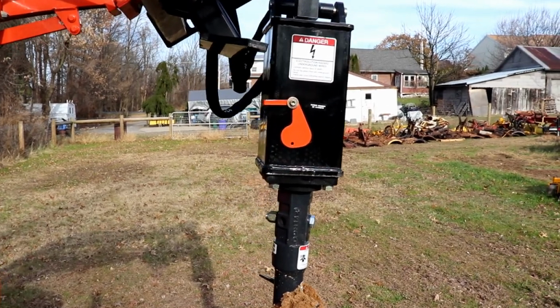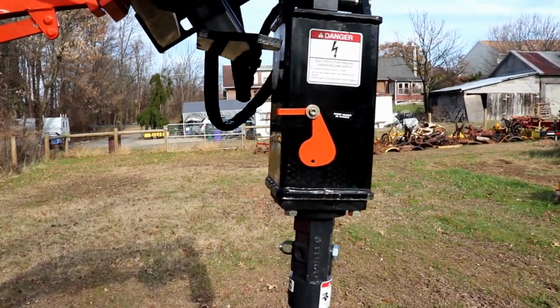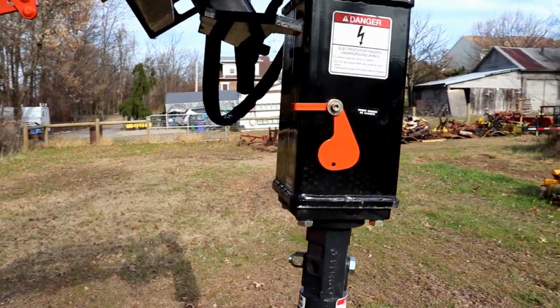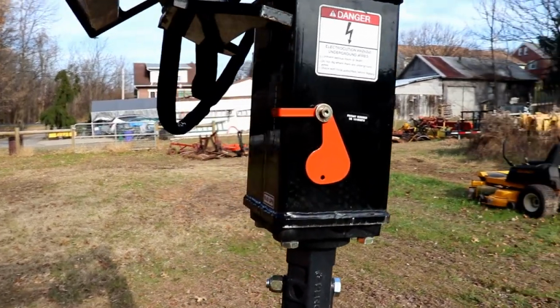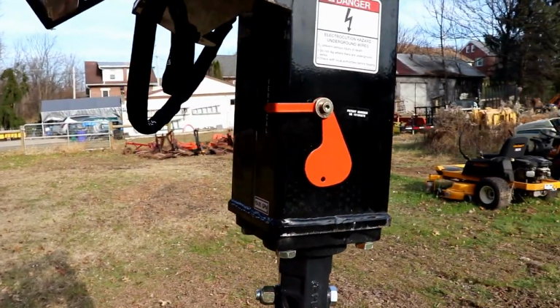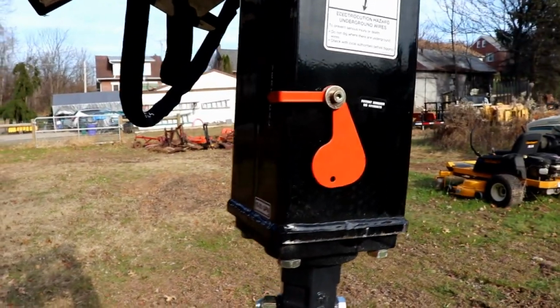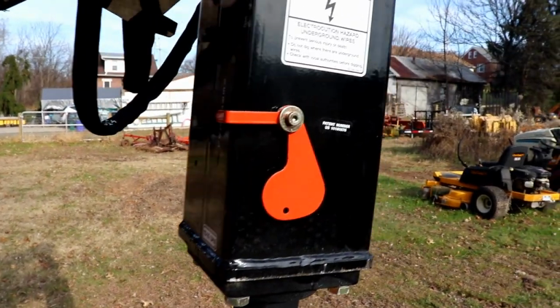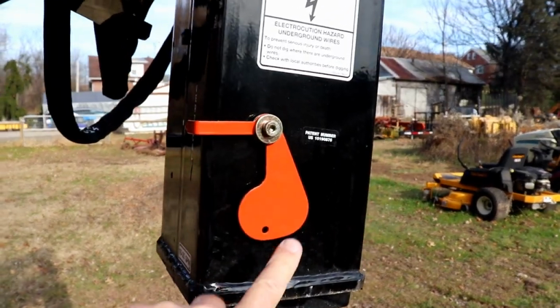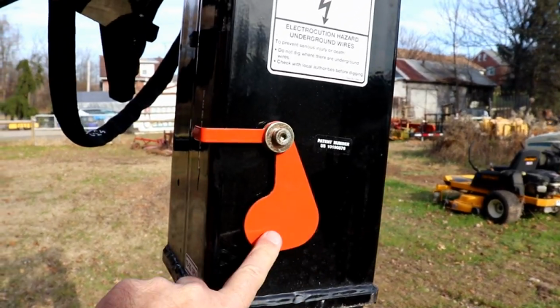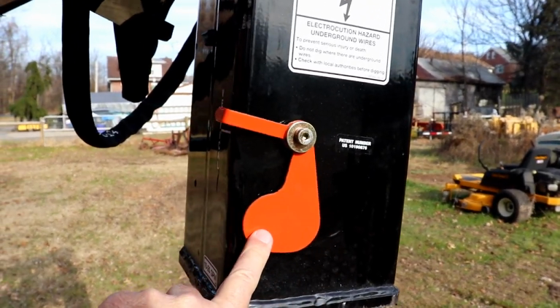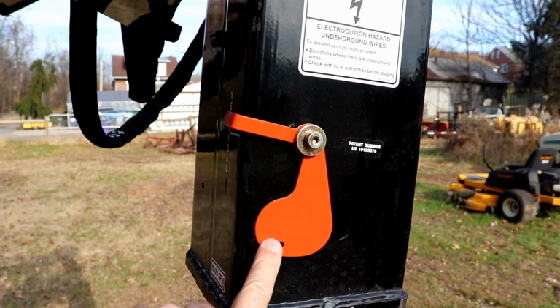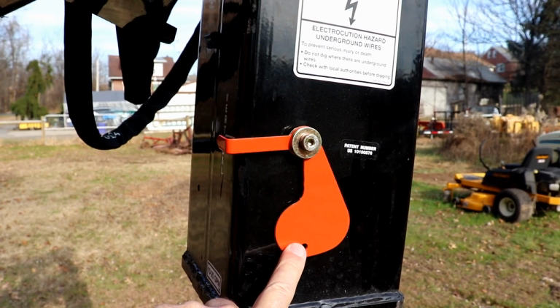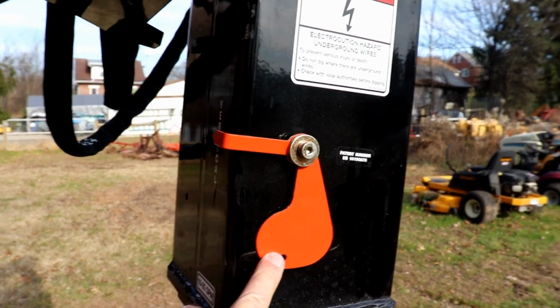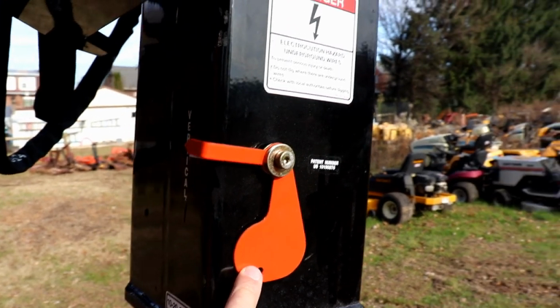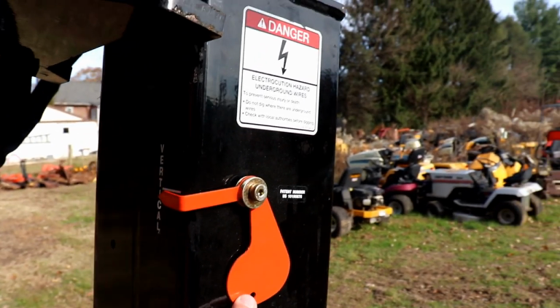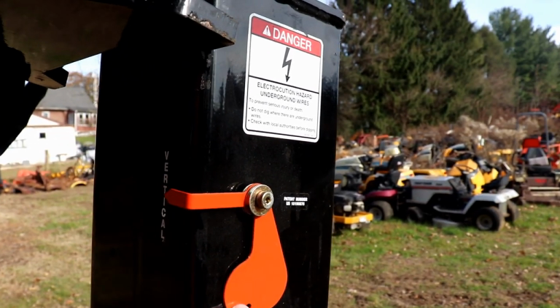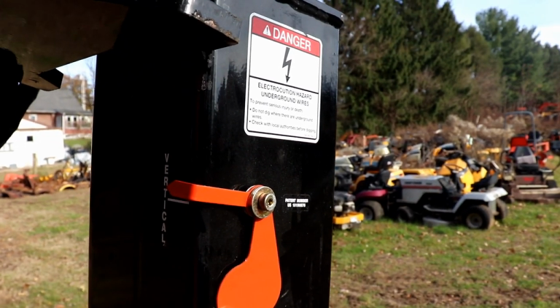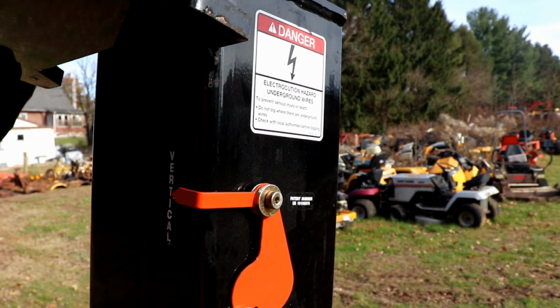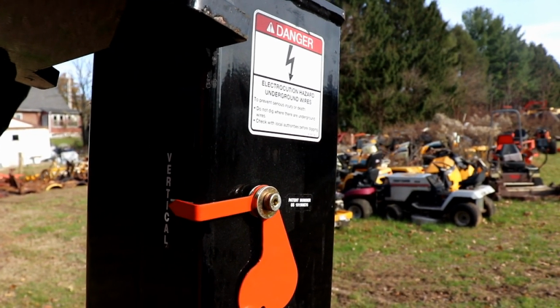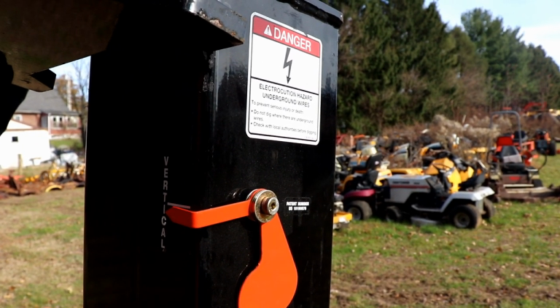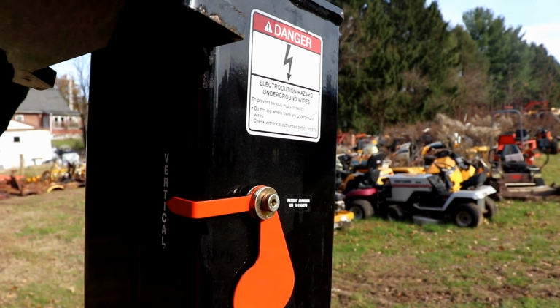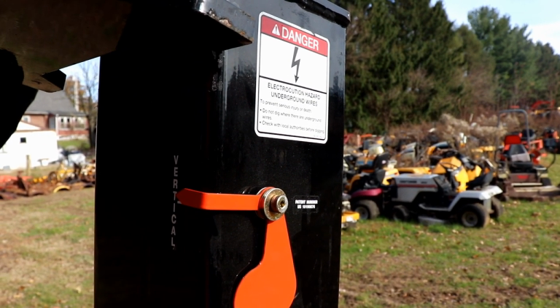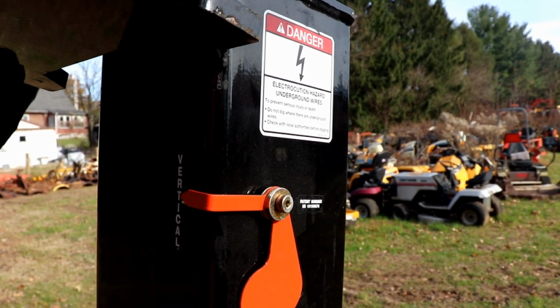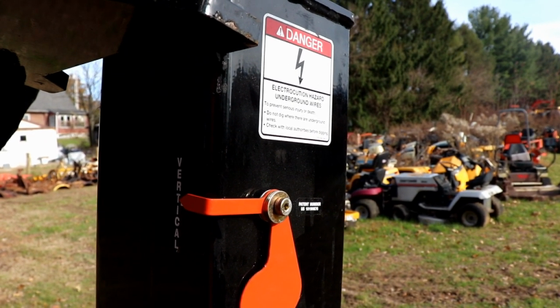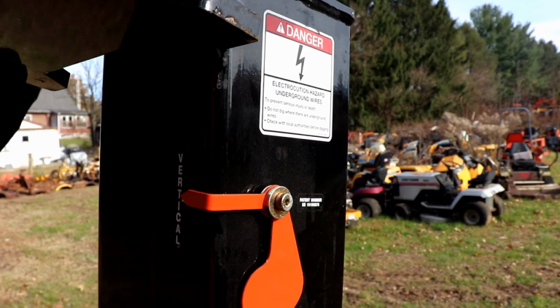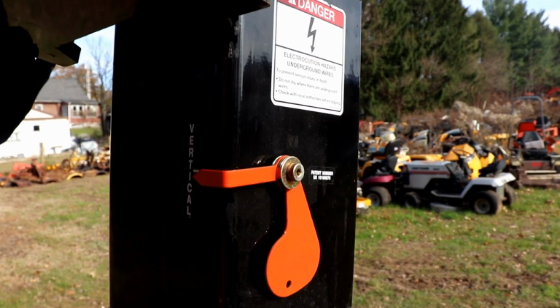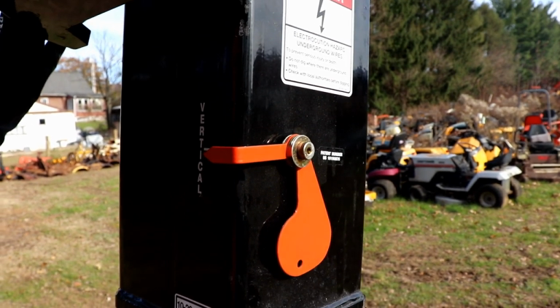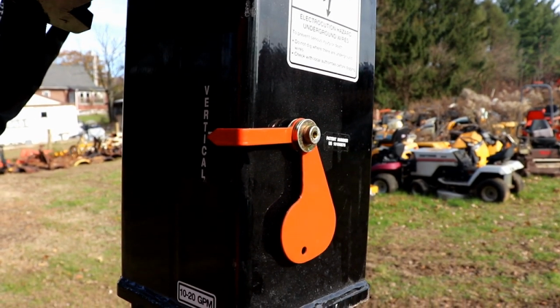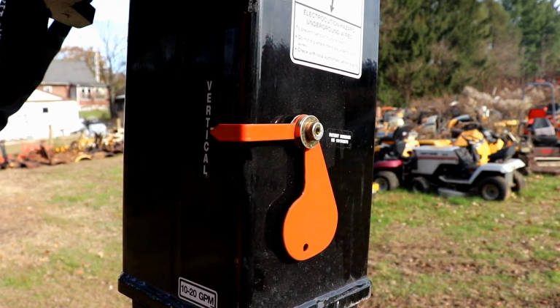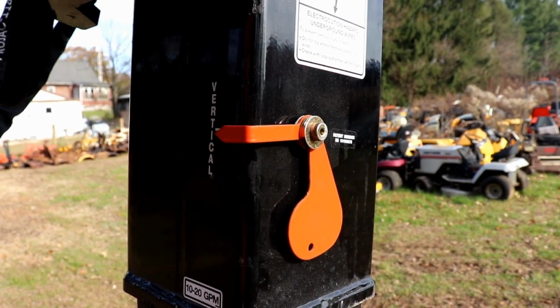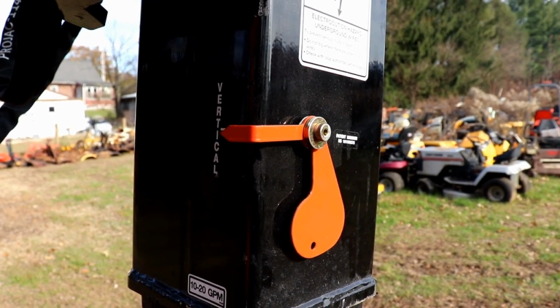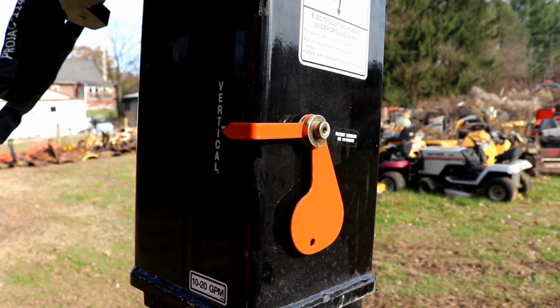If you look on the side of the motor, there's a little red tab, and that'll tell you from the driver's seat whether you're vertical or not by lining up that line right there, so you can get a good start on your hole and make it nice and straight.